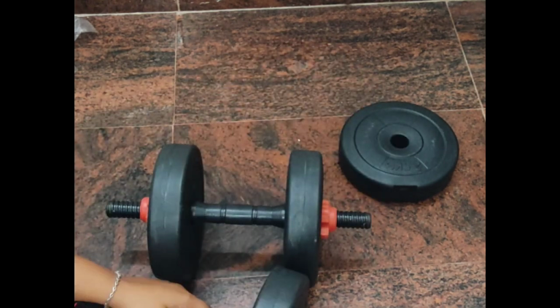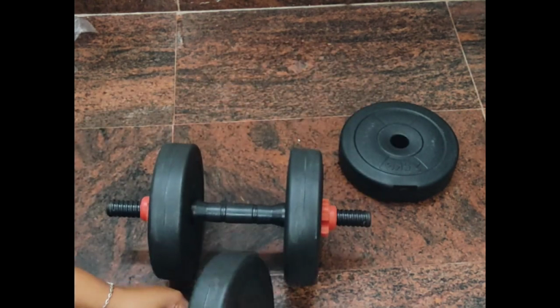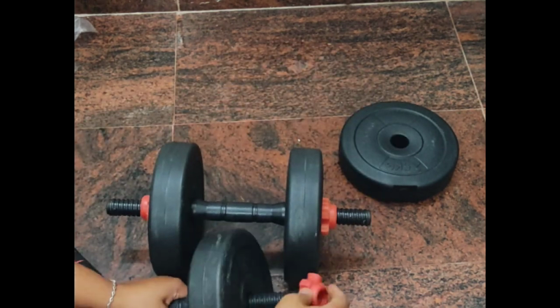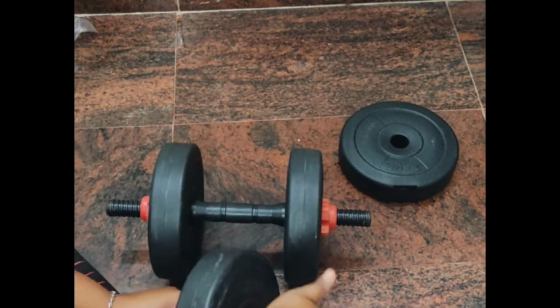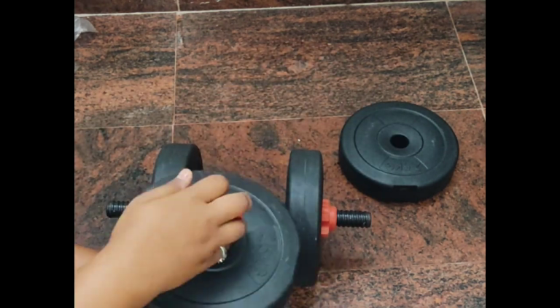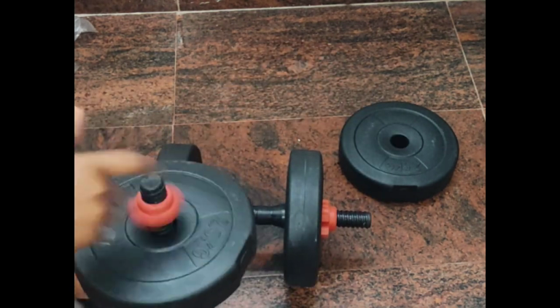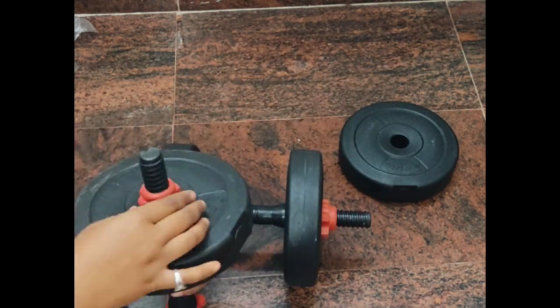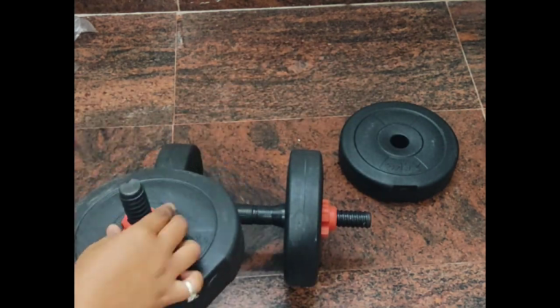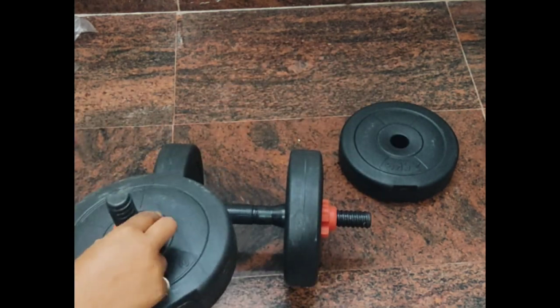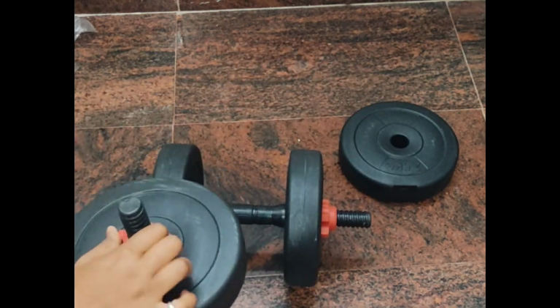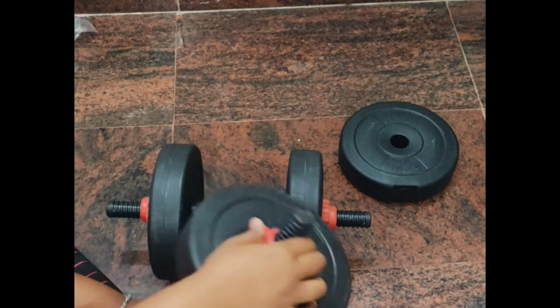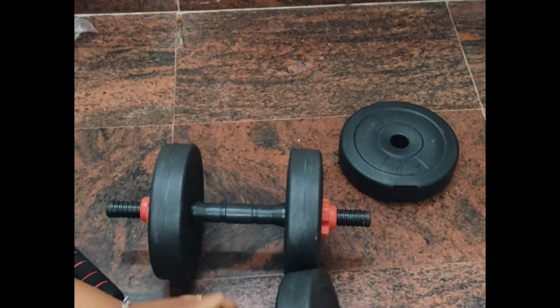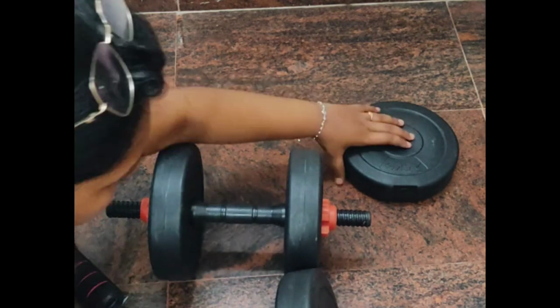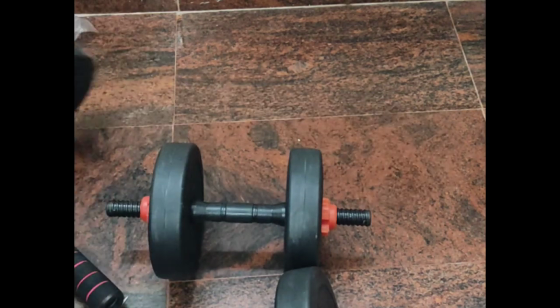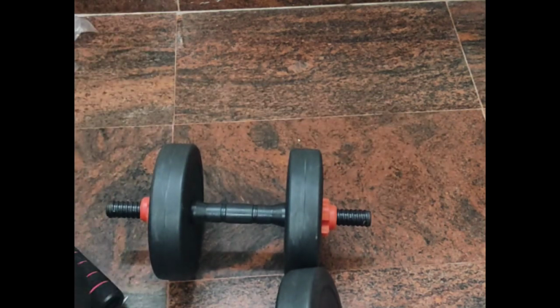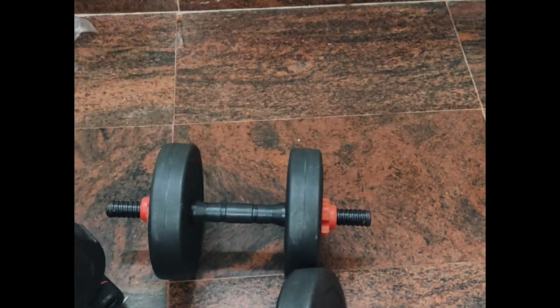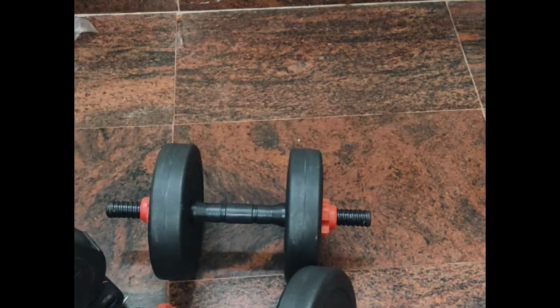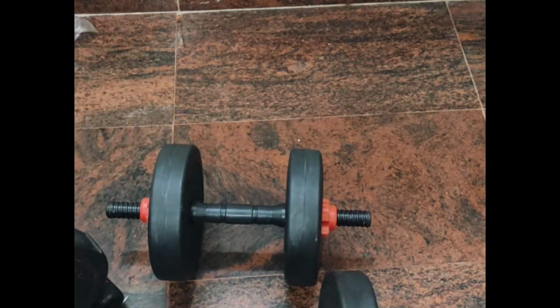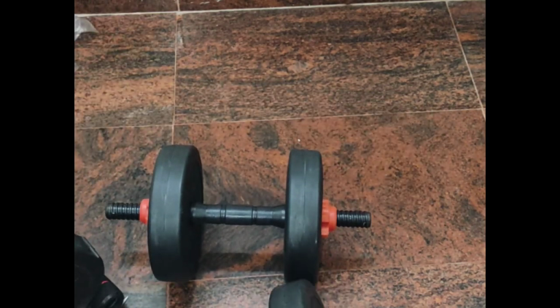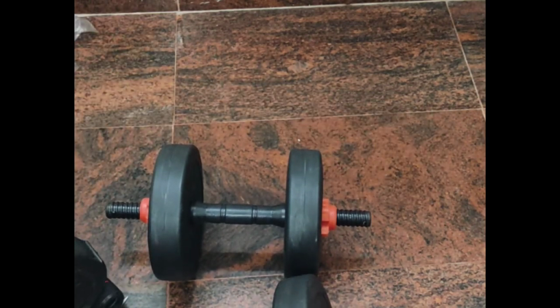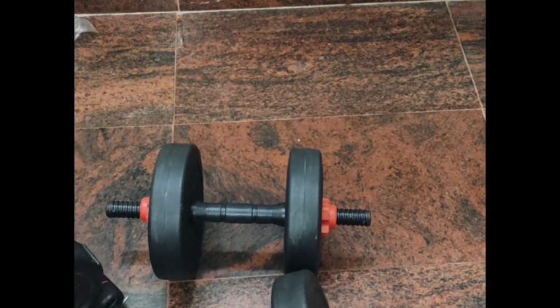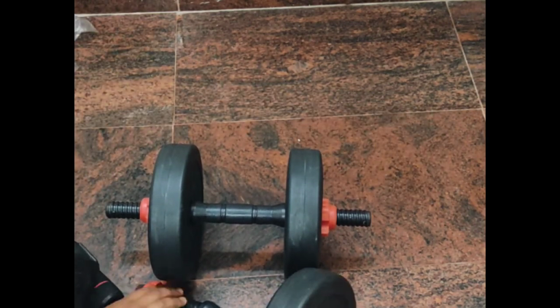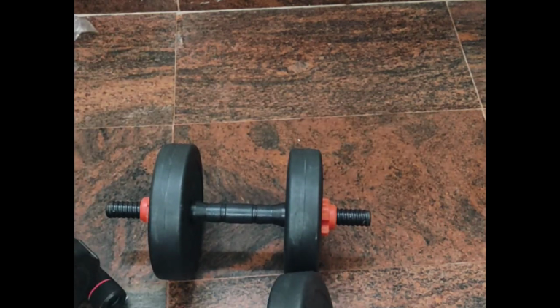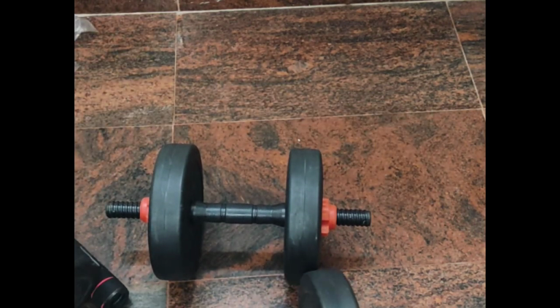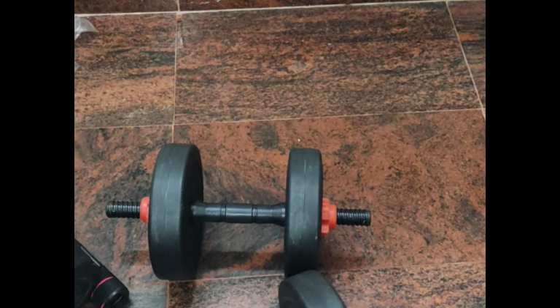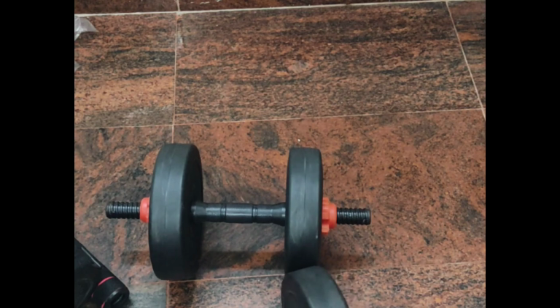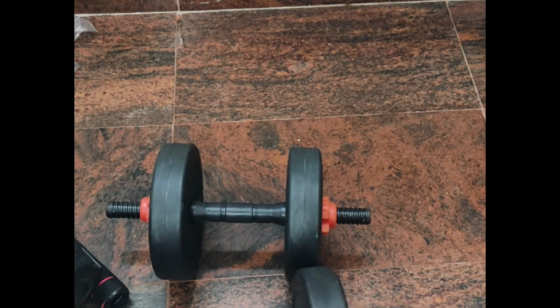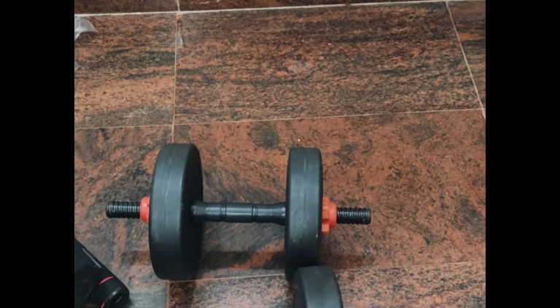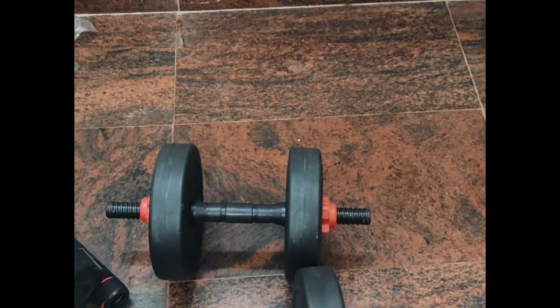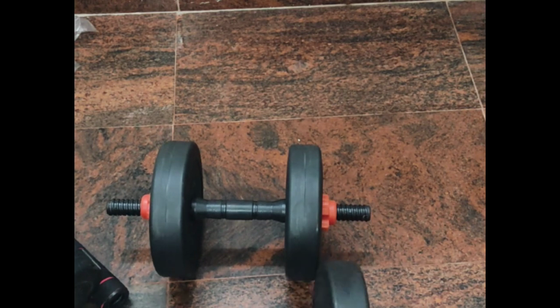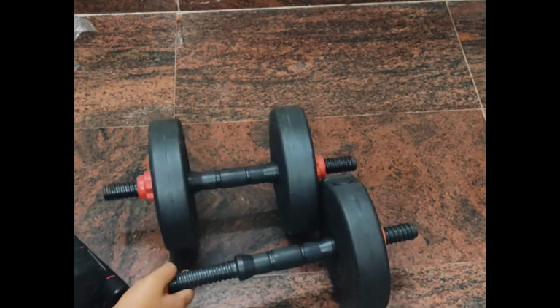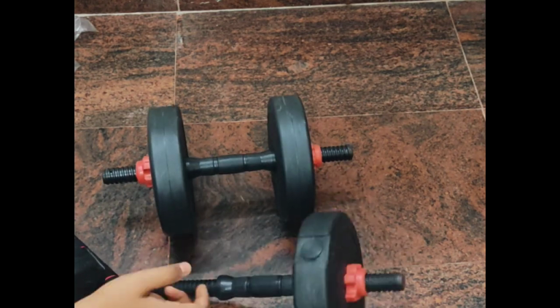I bought this because it is very accessible in the rainy season — you don't have to go to the gym, and you can just perform basic home workouts whenever required.